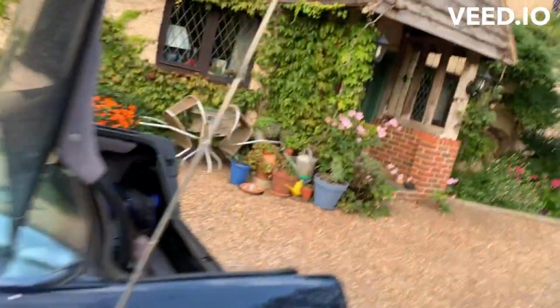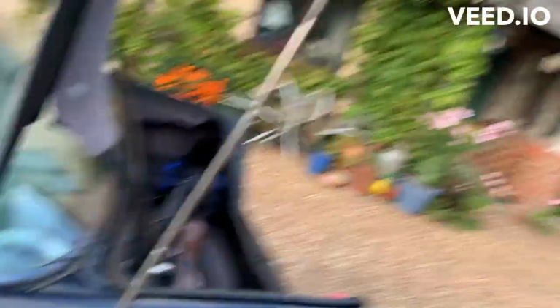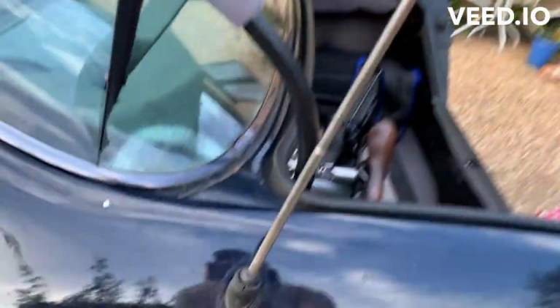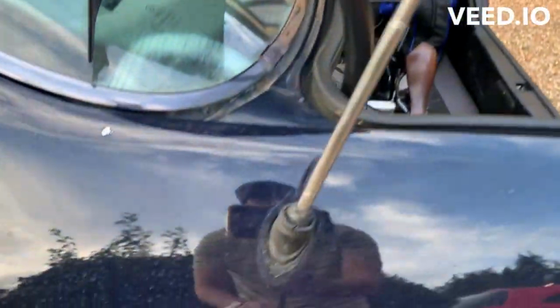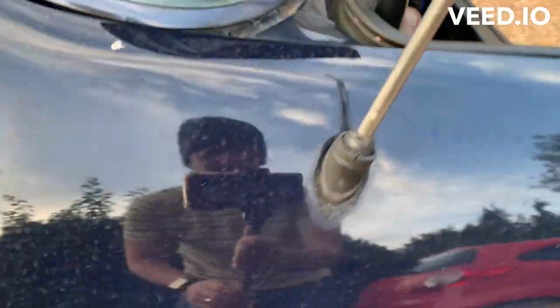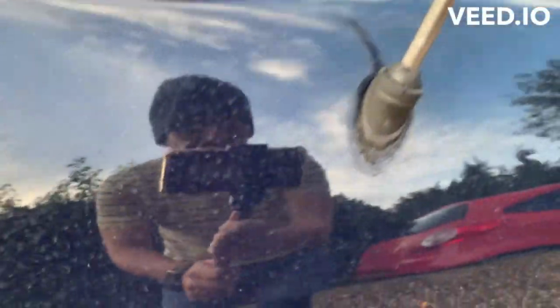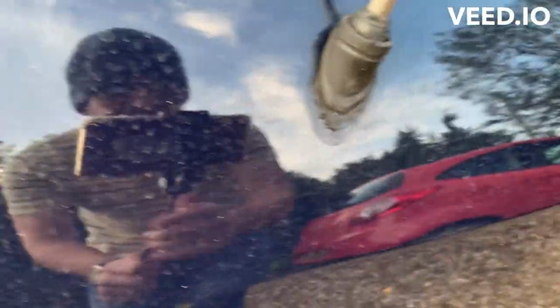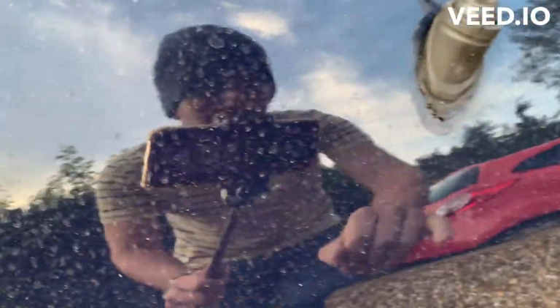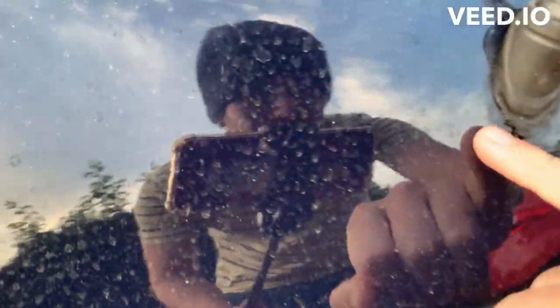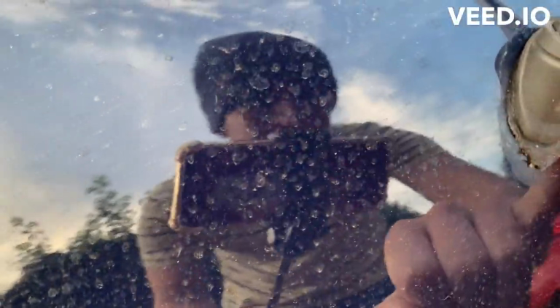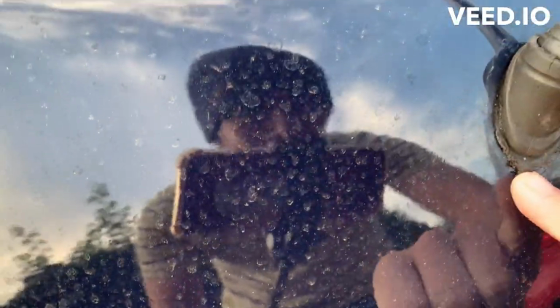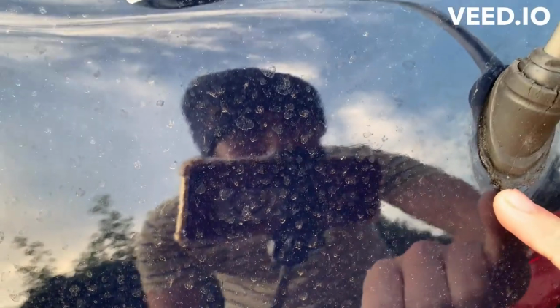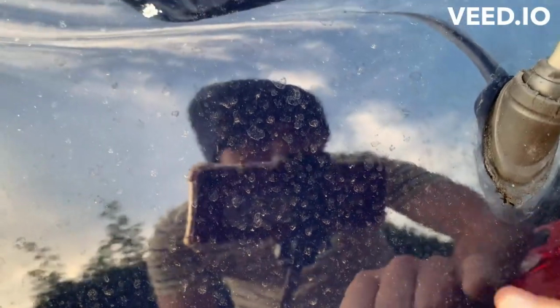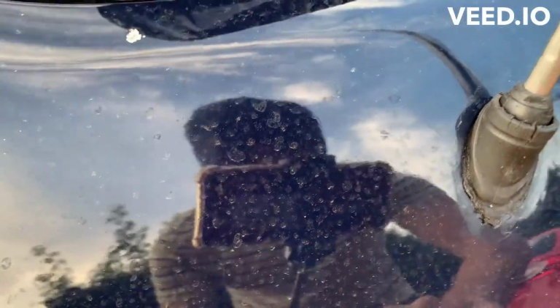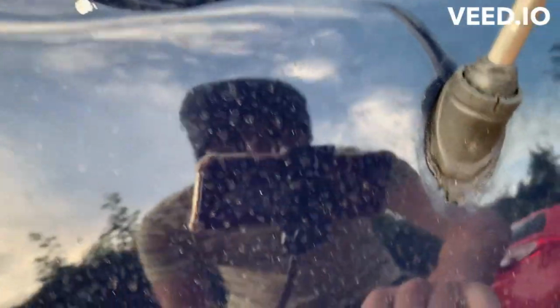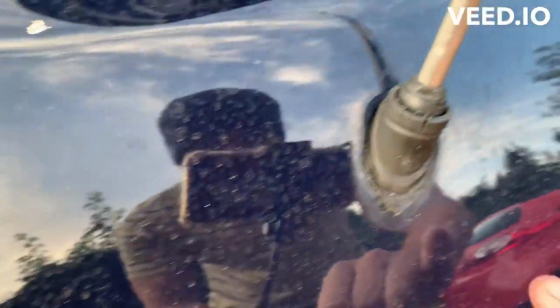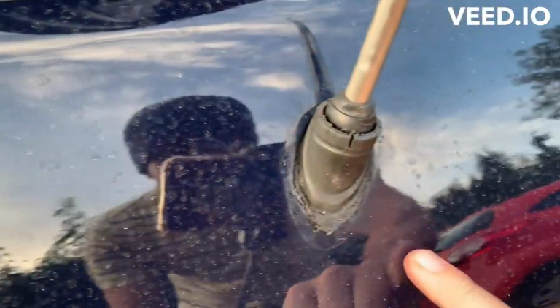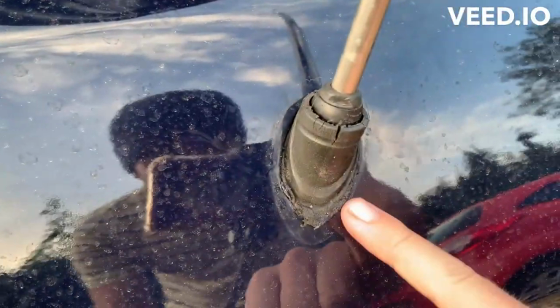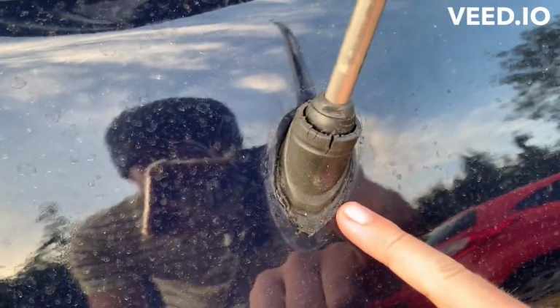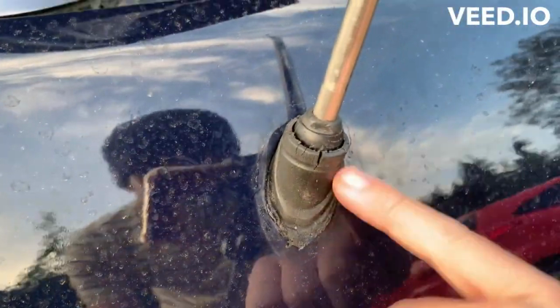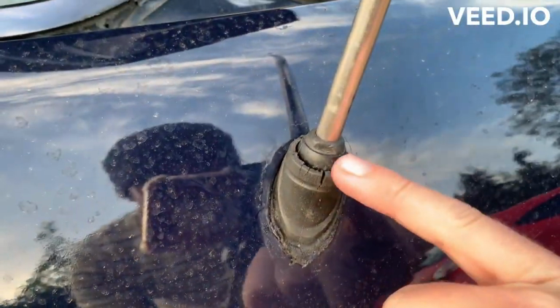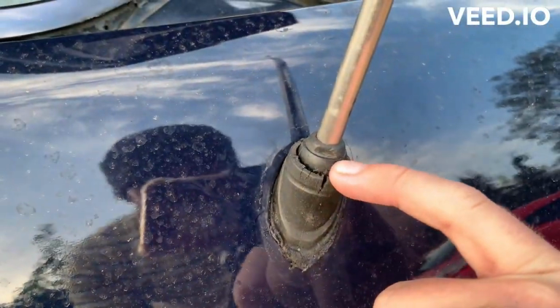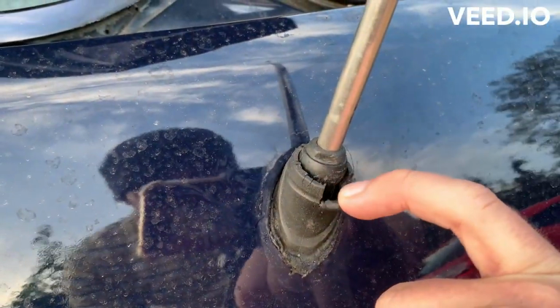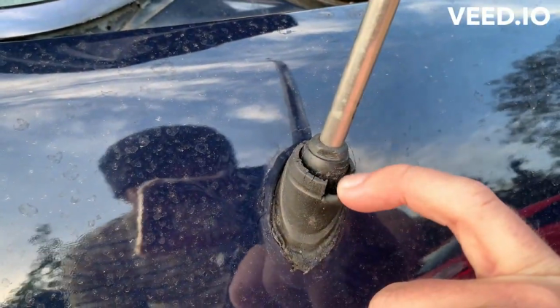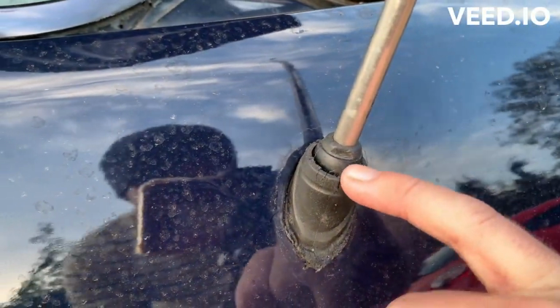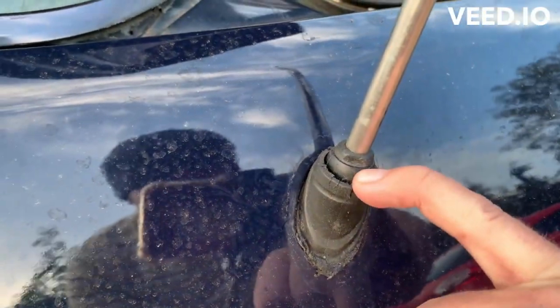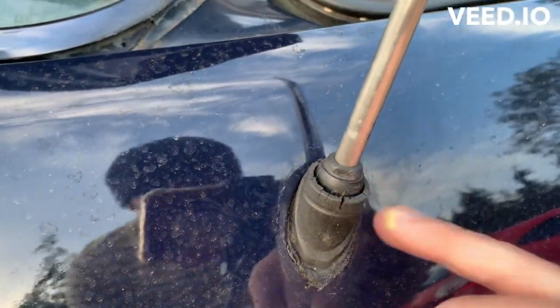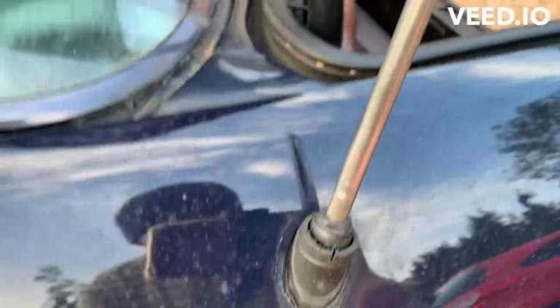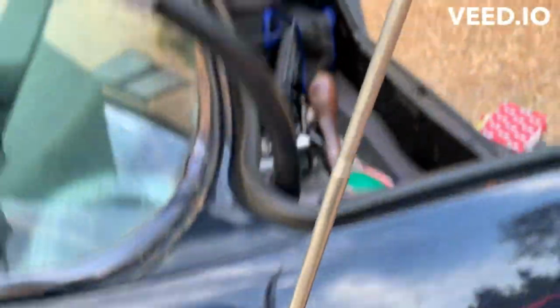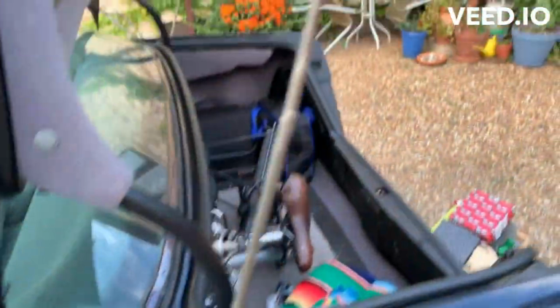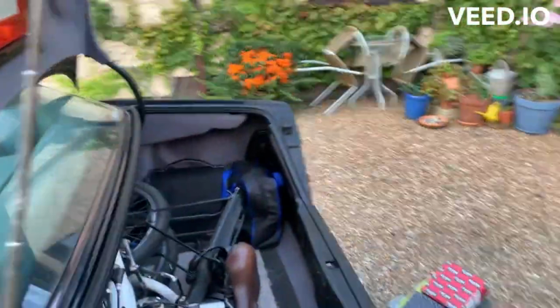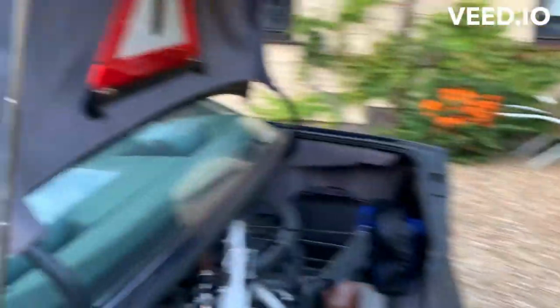So we've got the top bit off. I'll give that a little bit of a clean. I think we have to go from inside to get the bottom bit off and come in from down there.